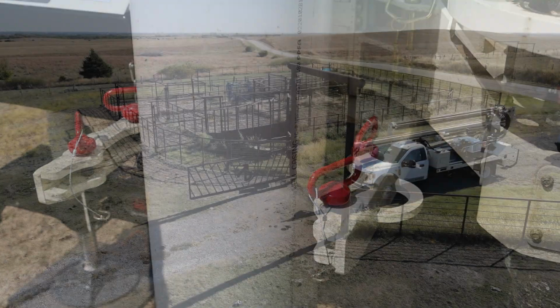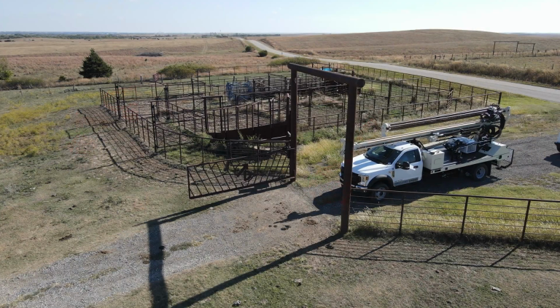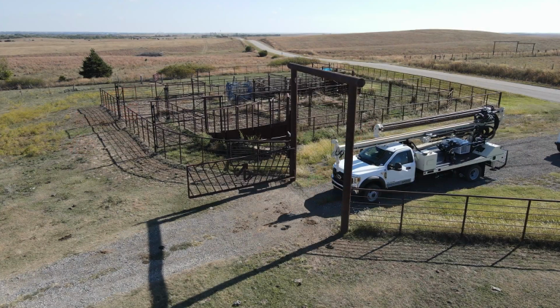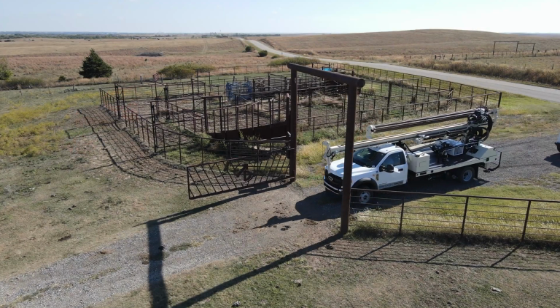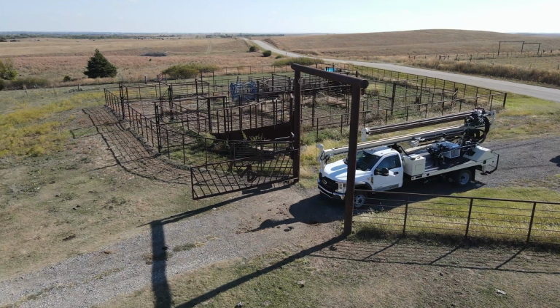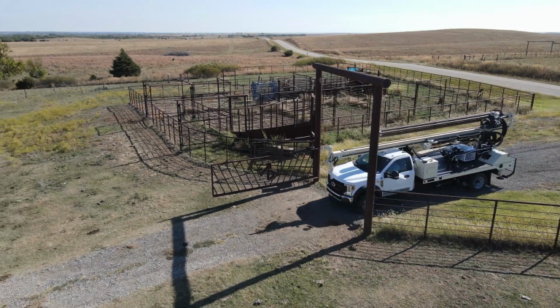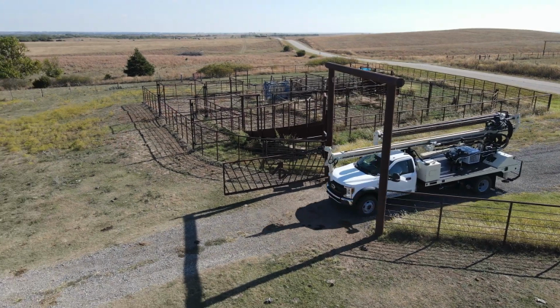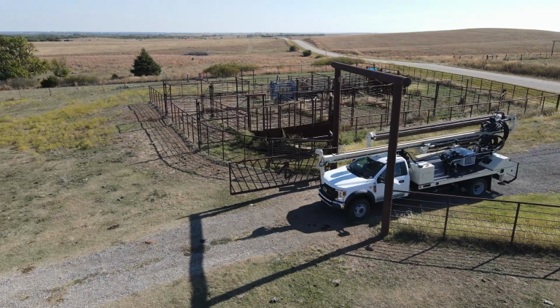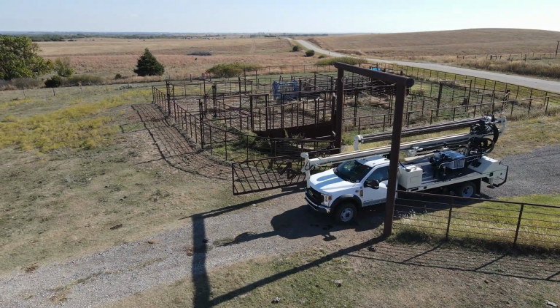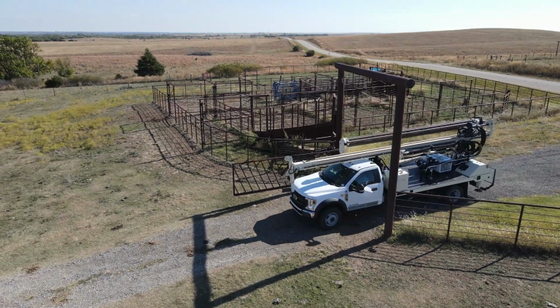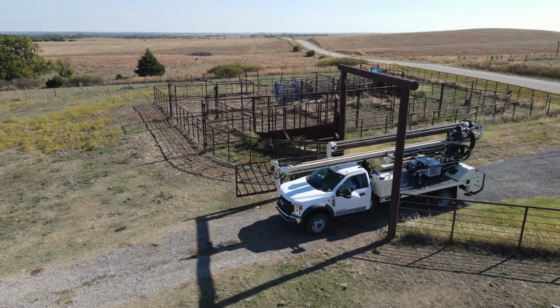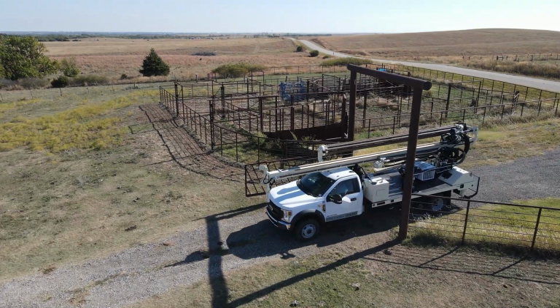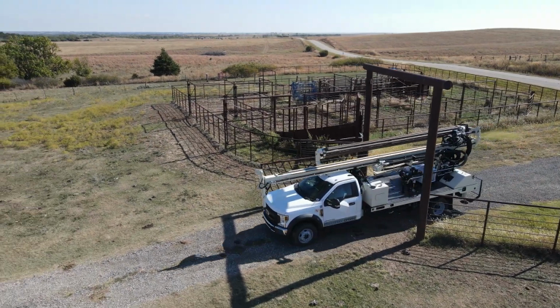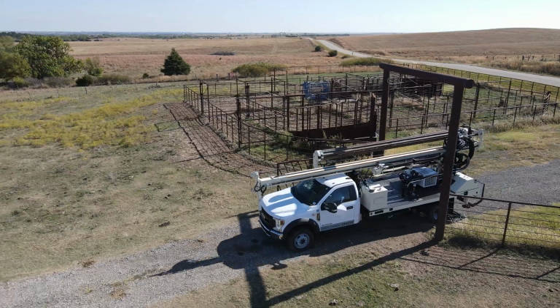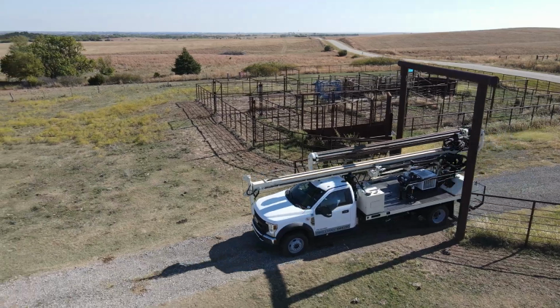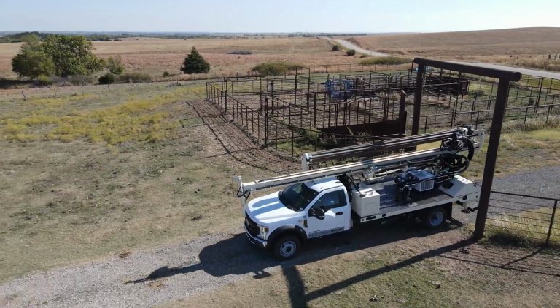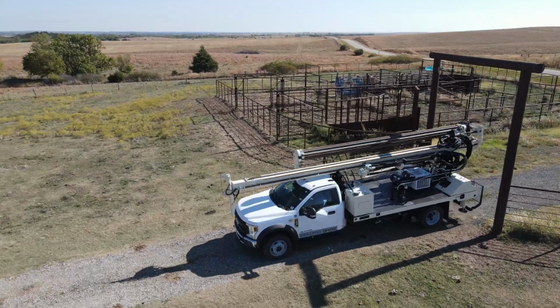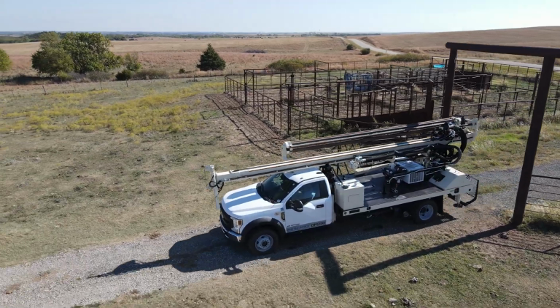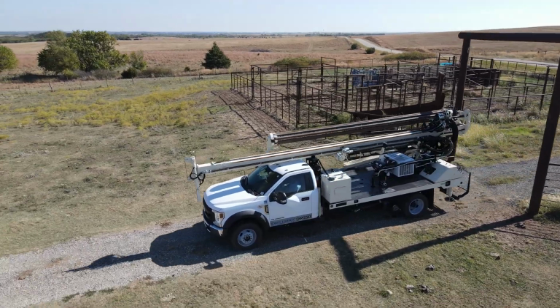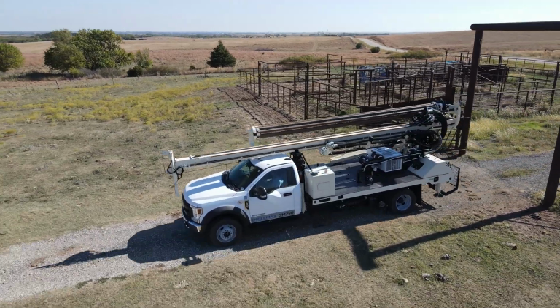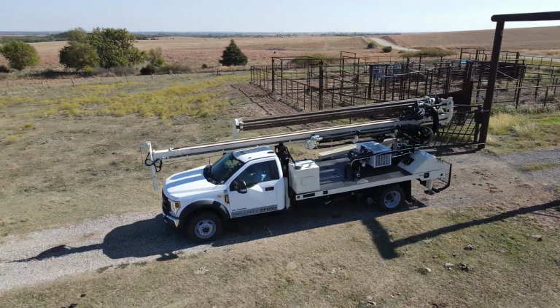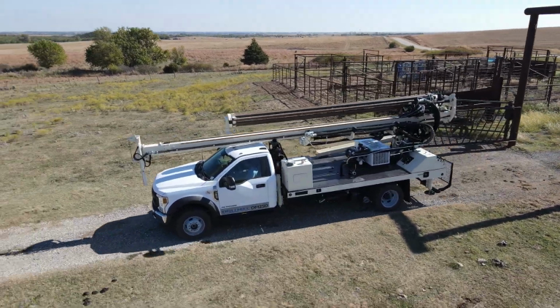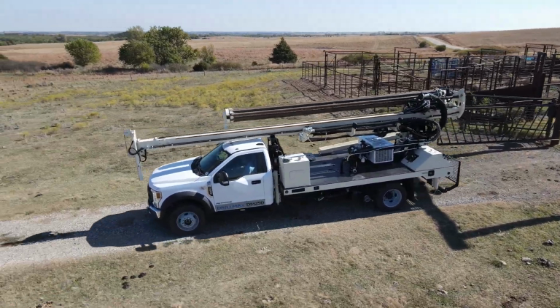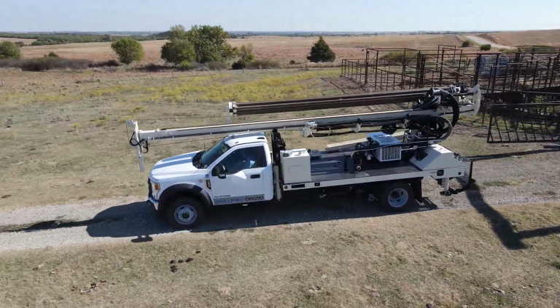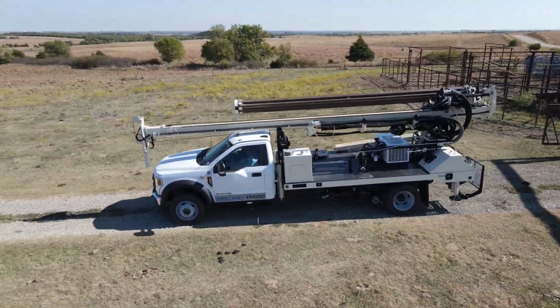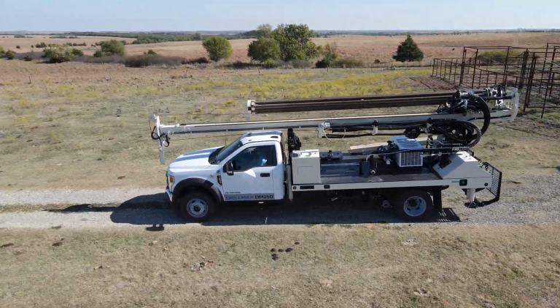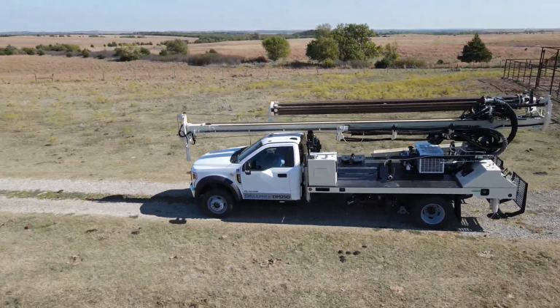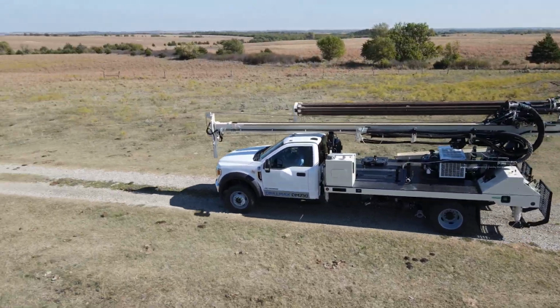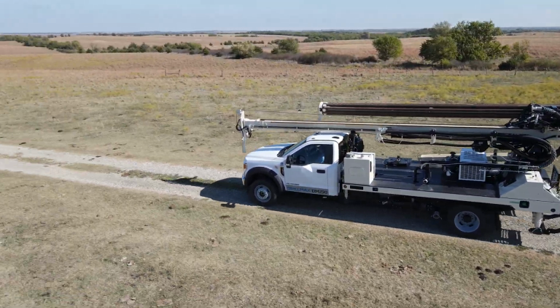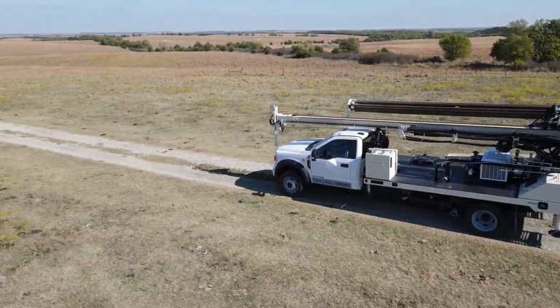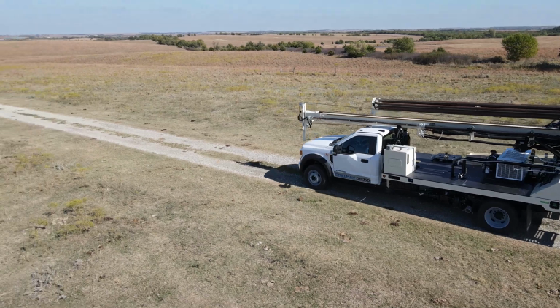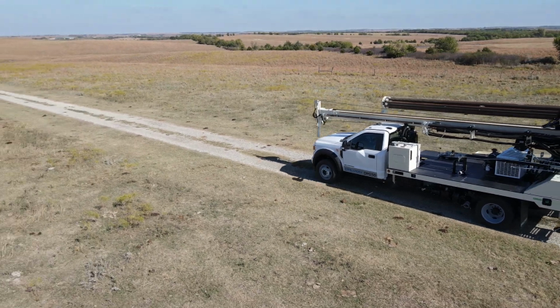Drillers also appreciate the creature comforts of the factory 4x4 chassis, including air conditioning, cruise control, and Bluetooth, while minimizing mobilization costs.